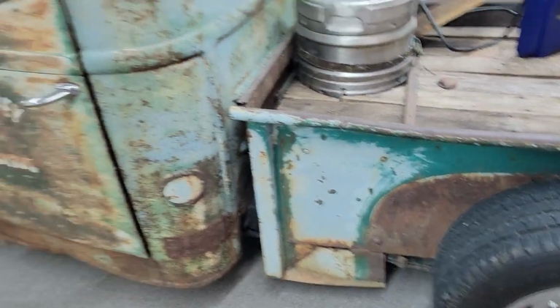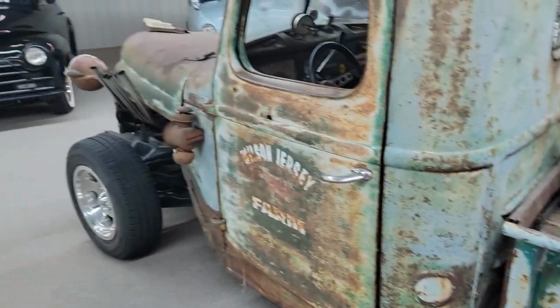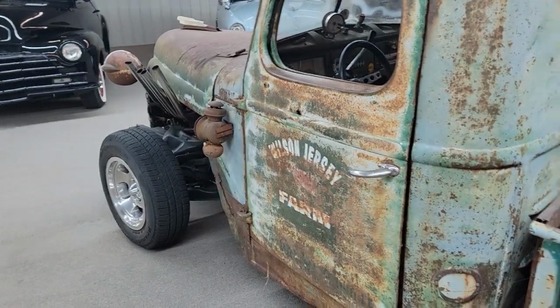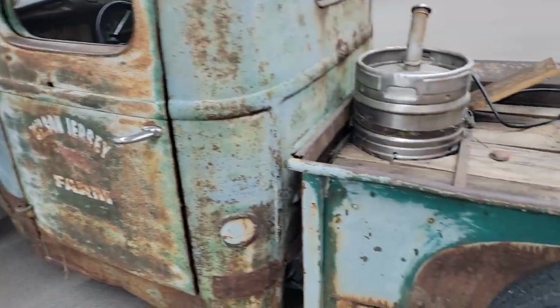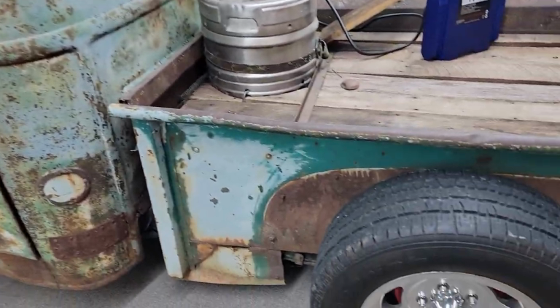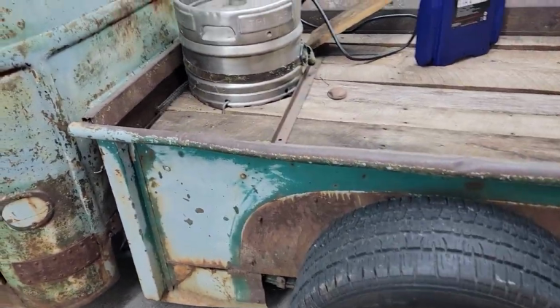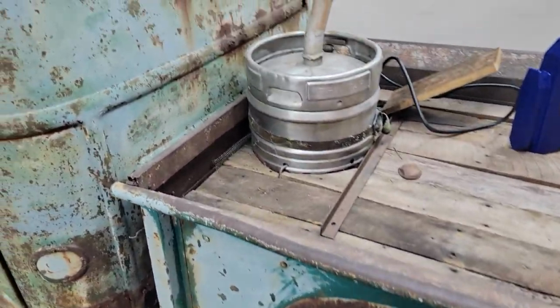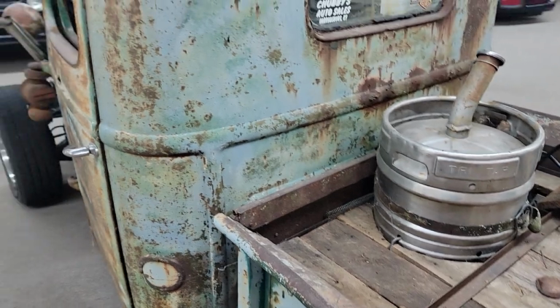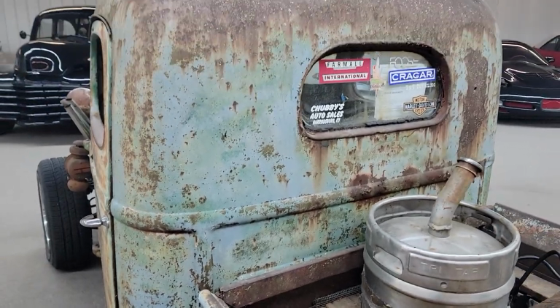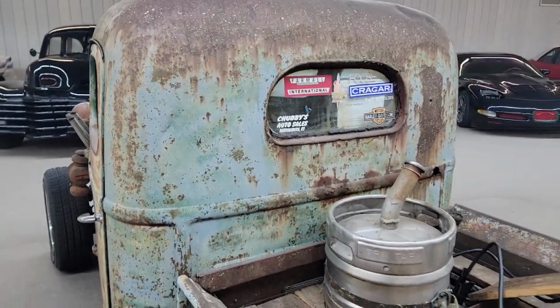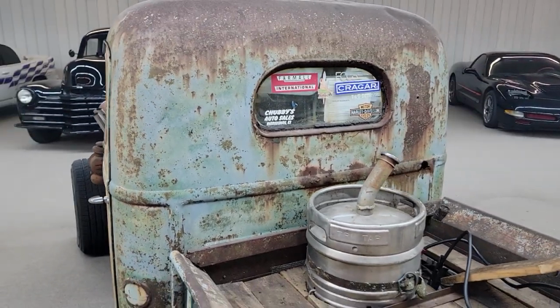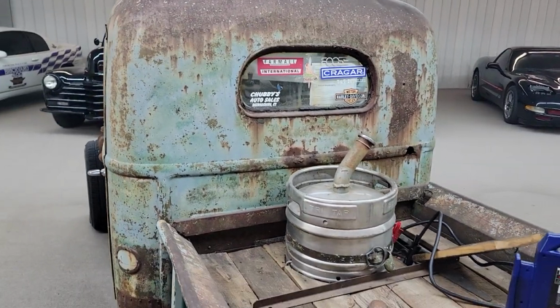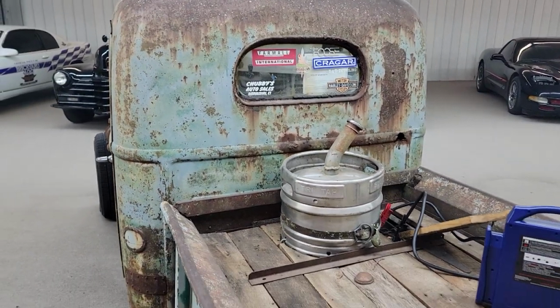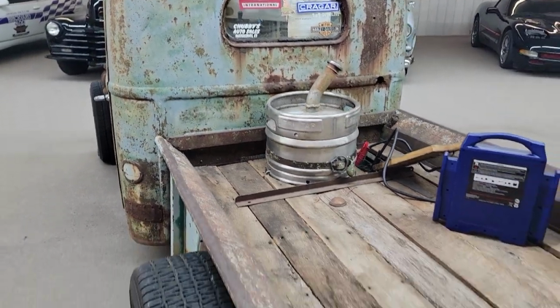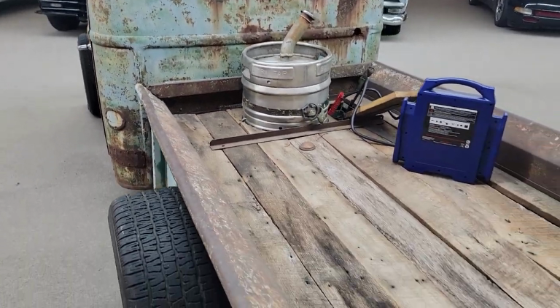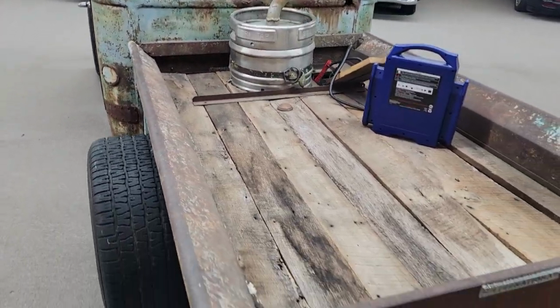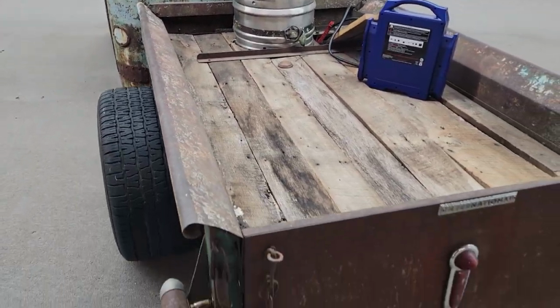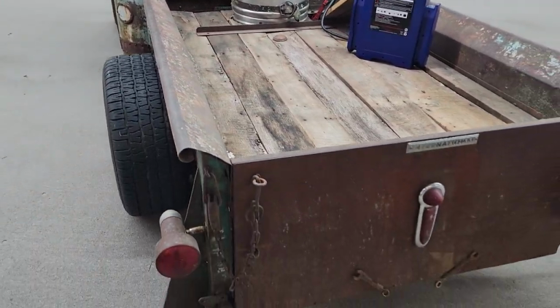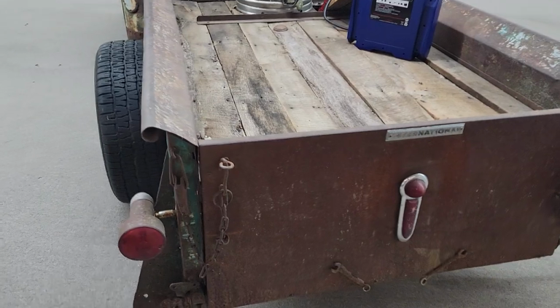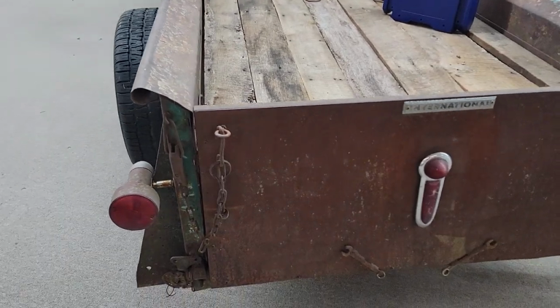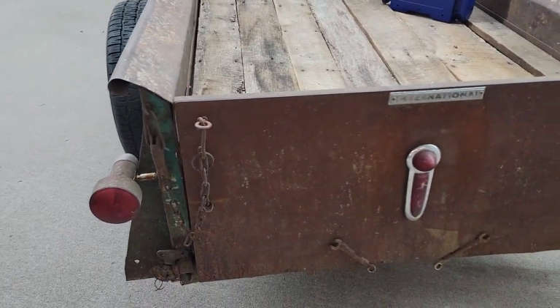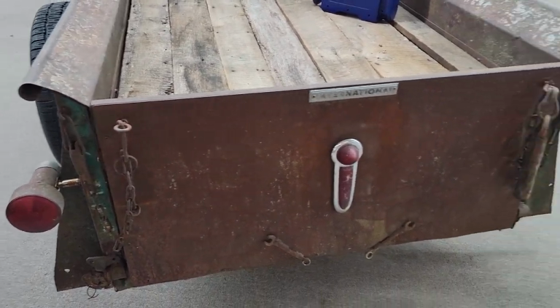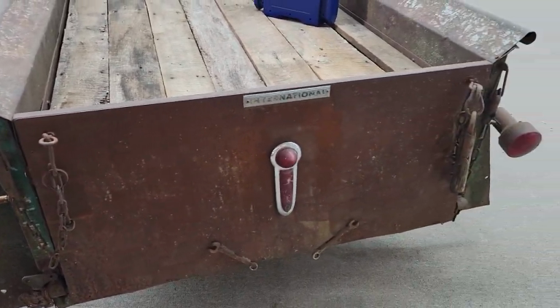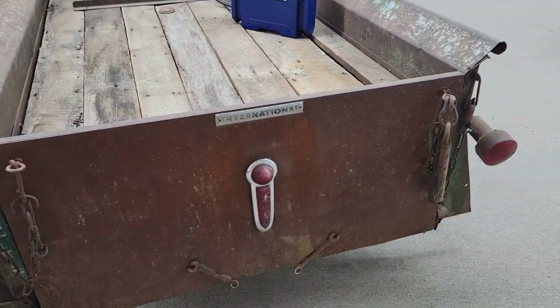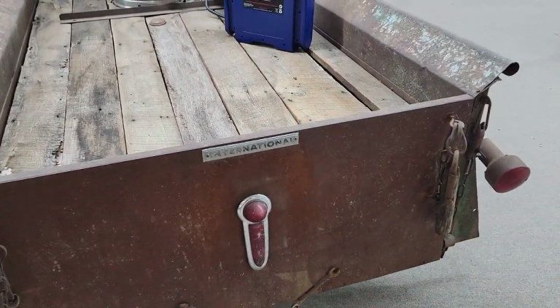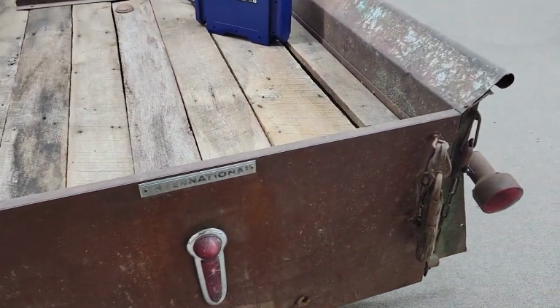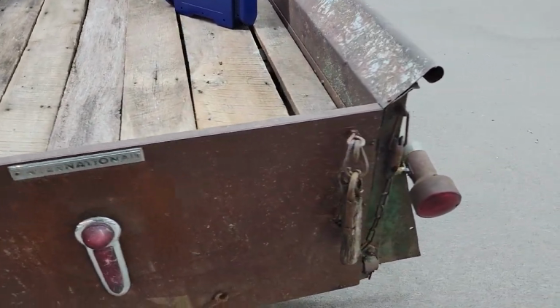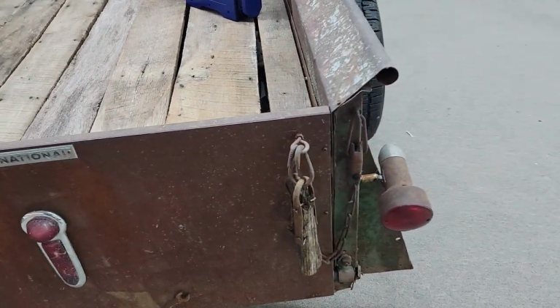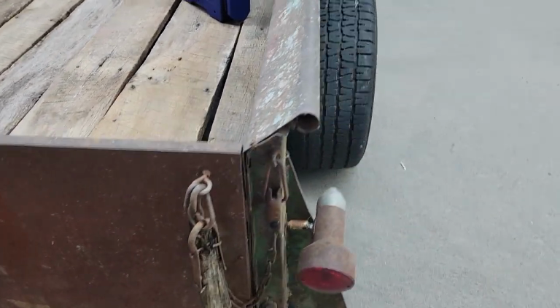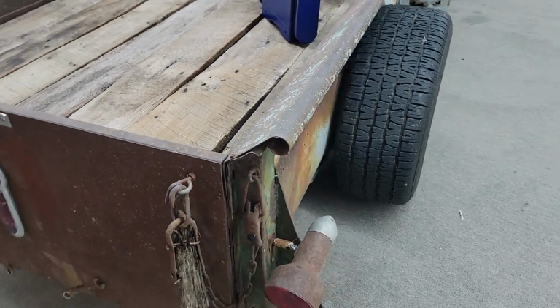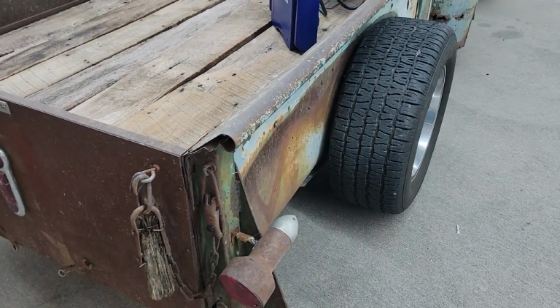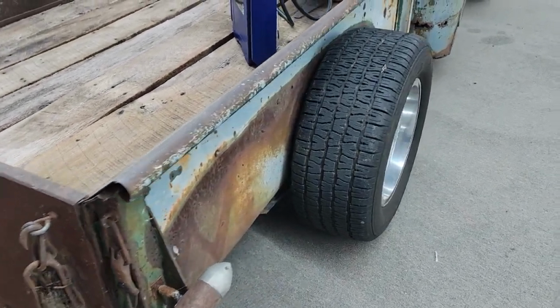Truck goes down the road pretty decent, really. Runs and drives good. Got a Chevy 350 engine in it with a four barrel, turbo 350 automatic. Just got some neat touches on this truck. I do like that it's International — that's a little bit different.